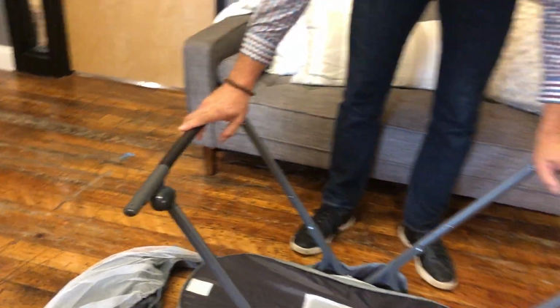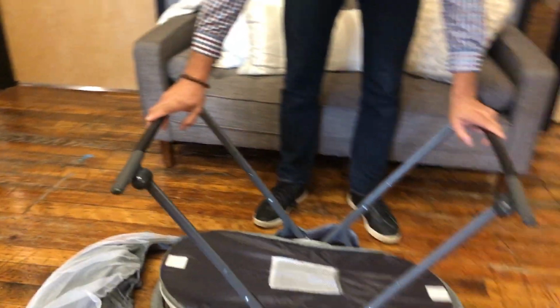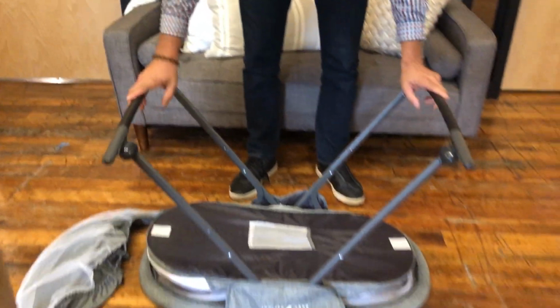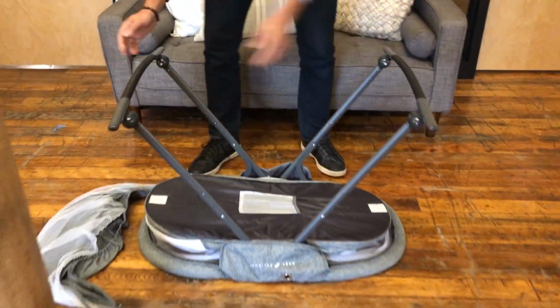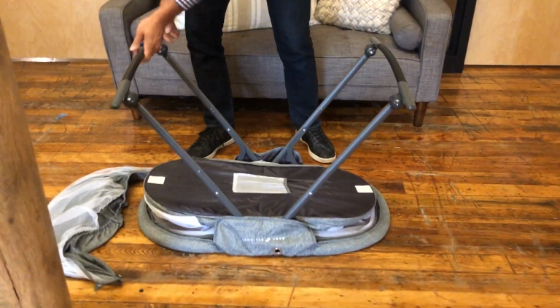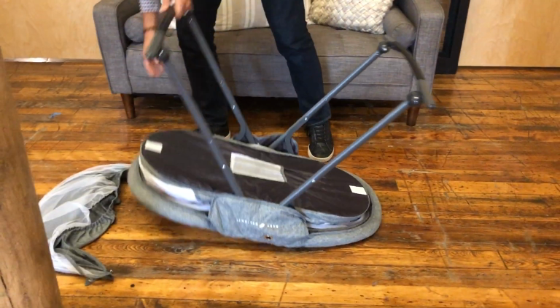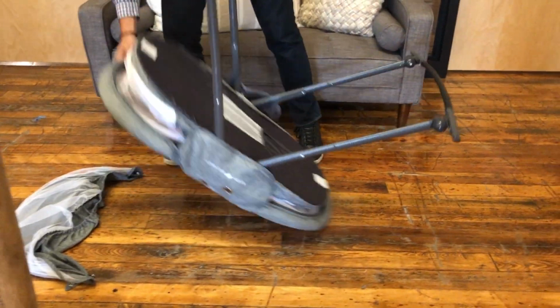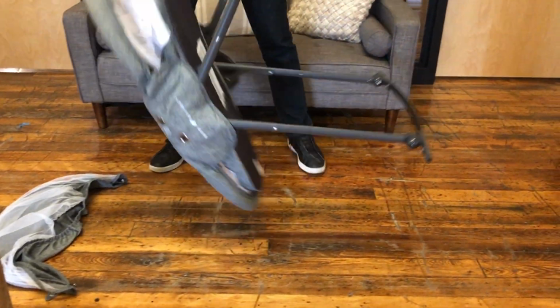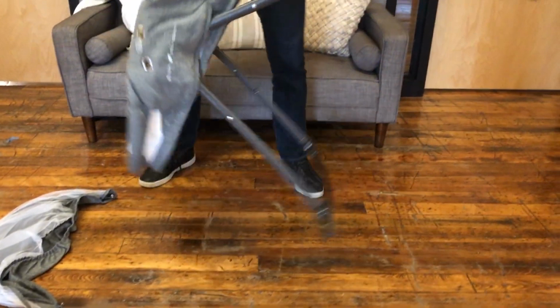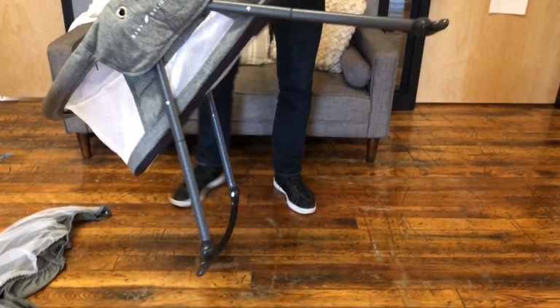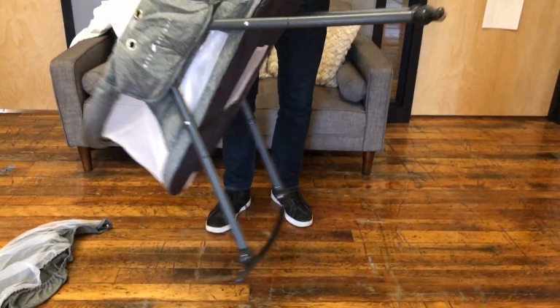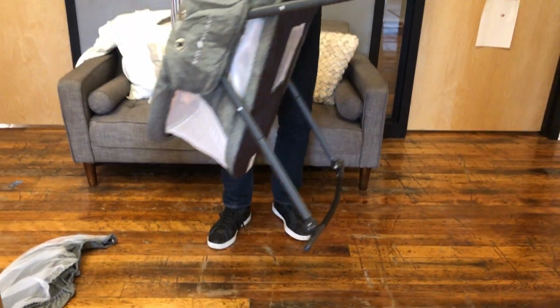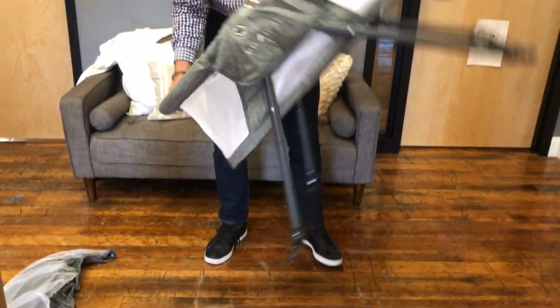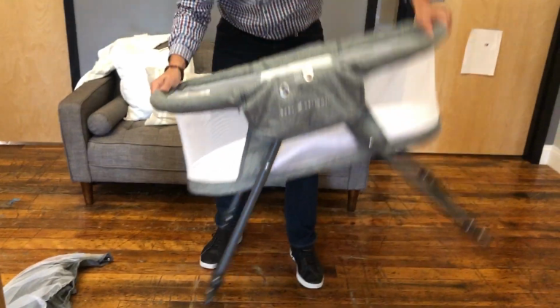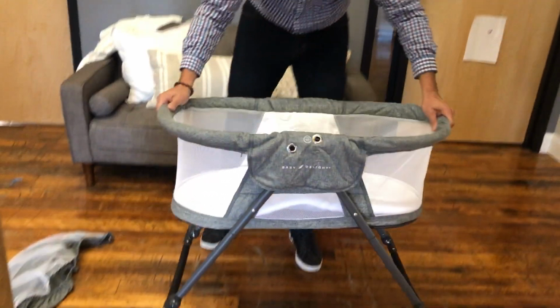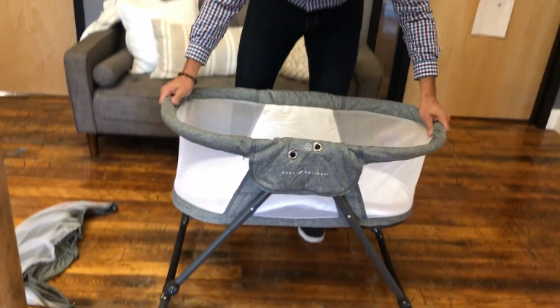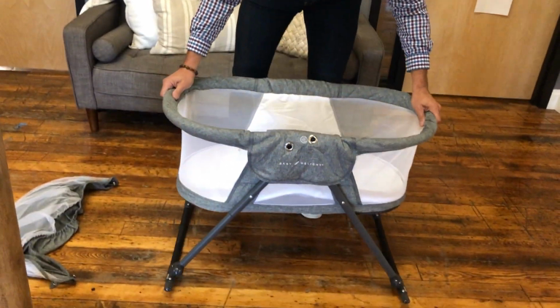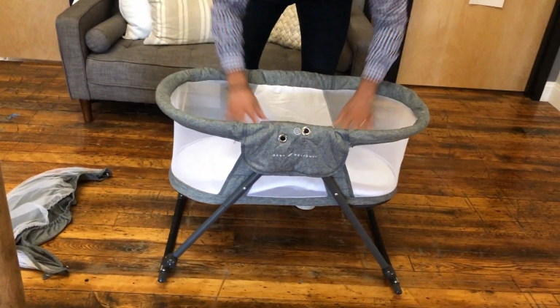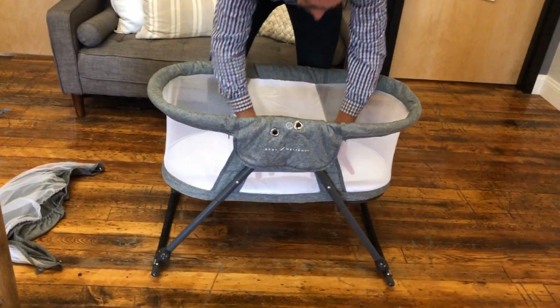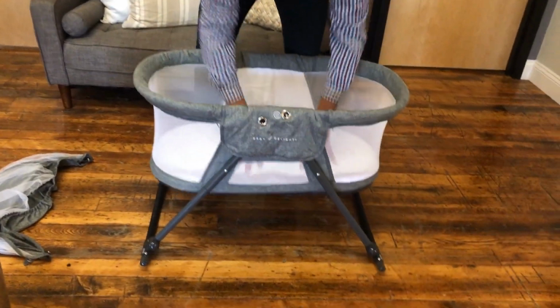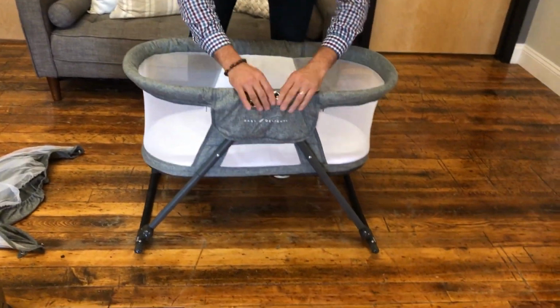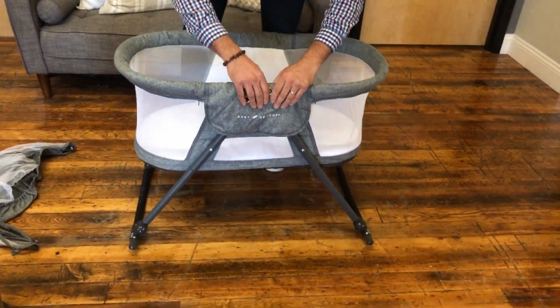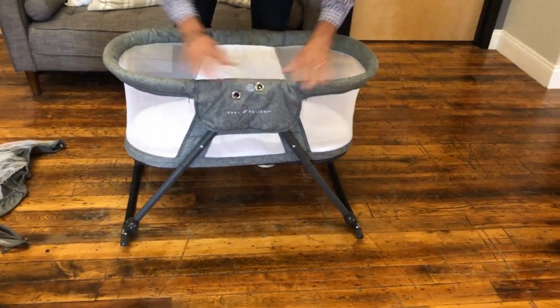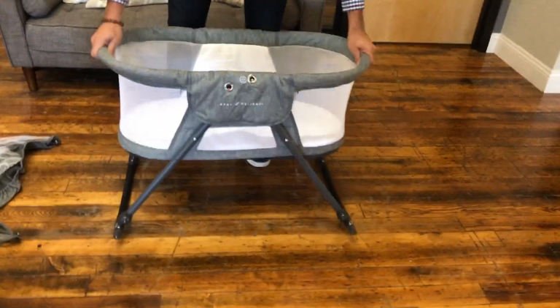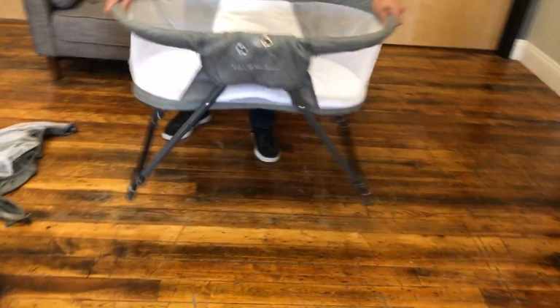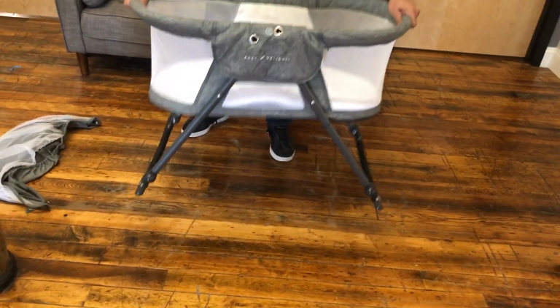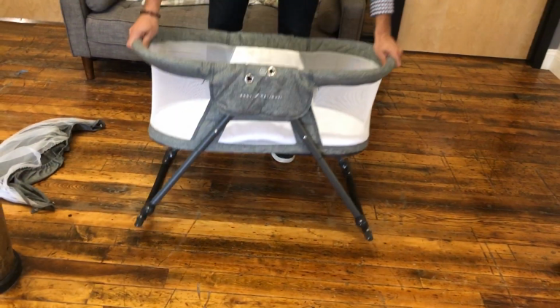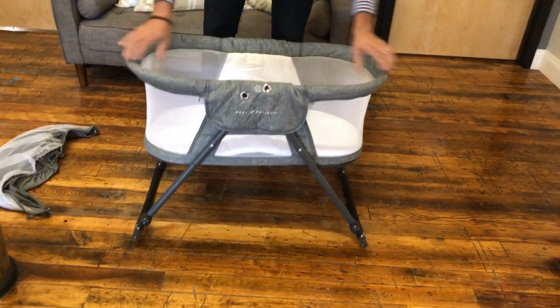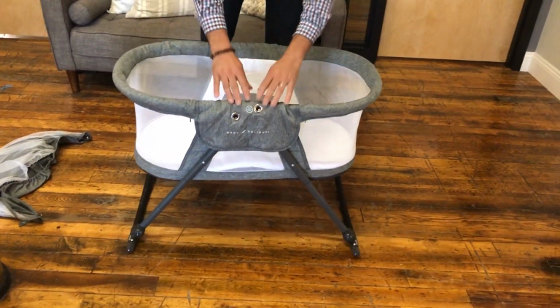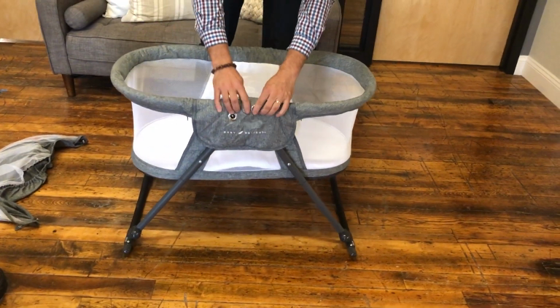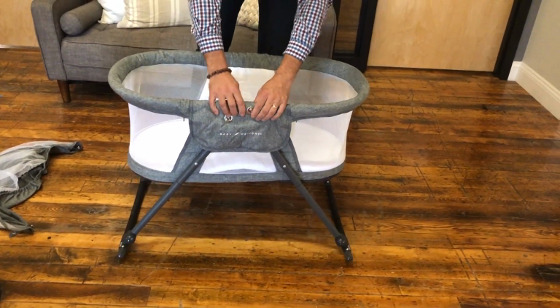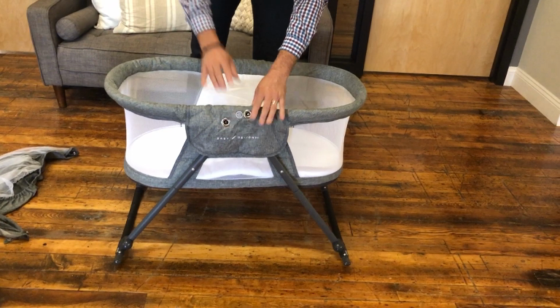Once we have these set up, we're going to turn it right side up. Press everything down and make sure everything is locked down.